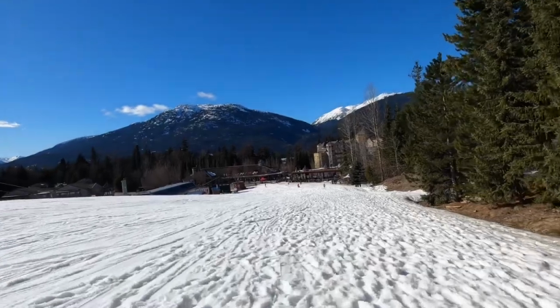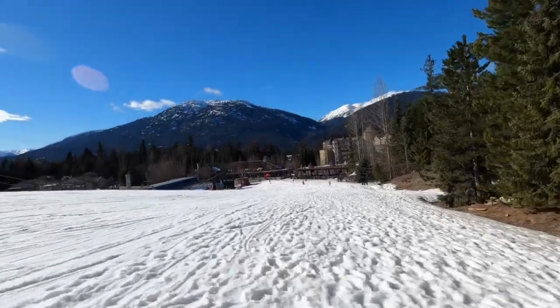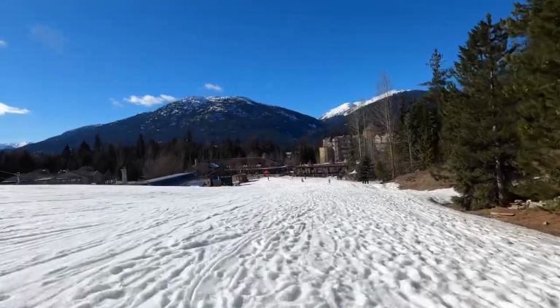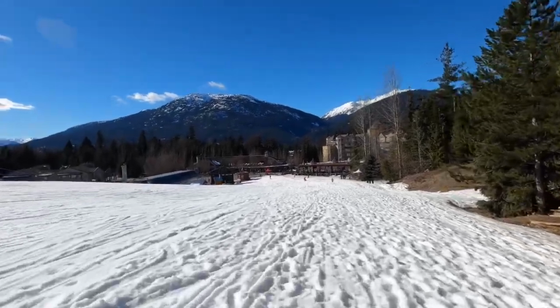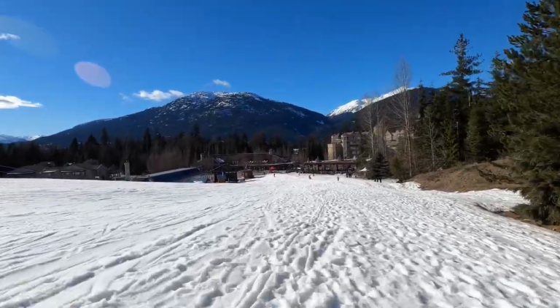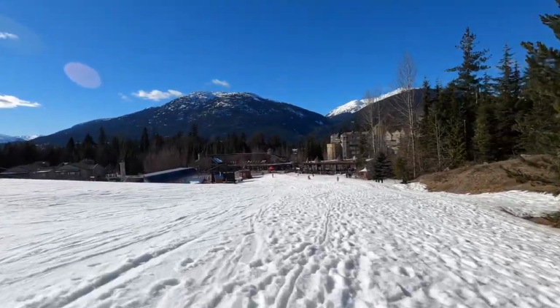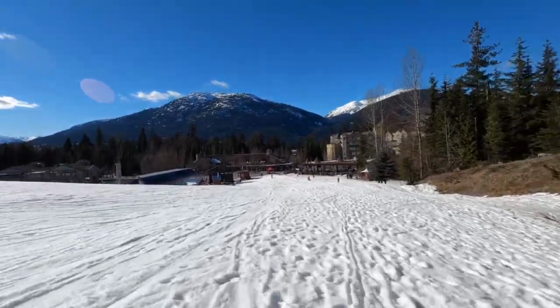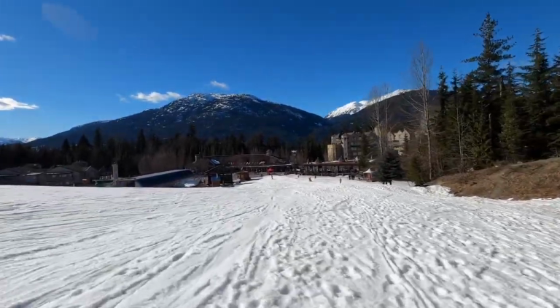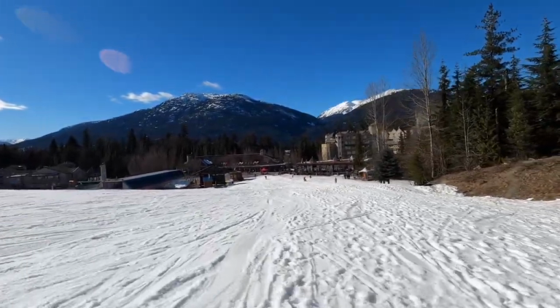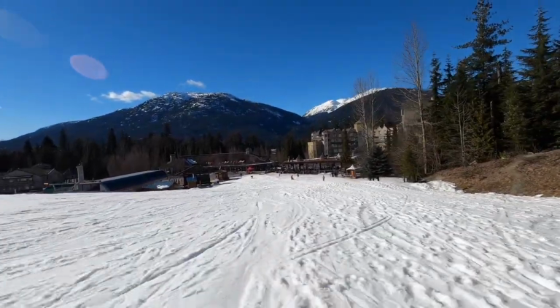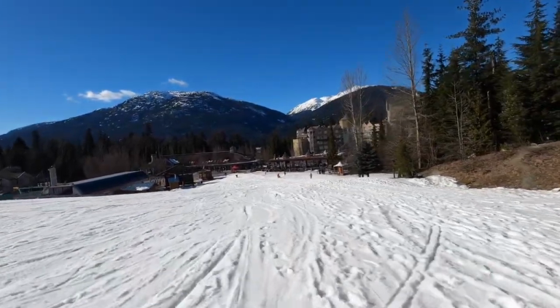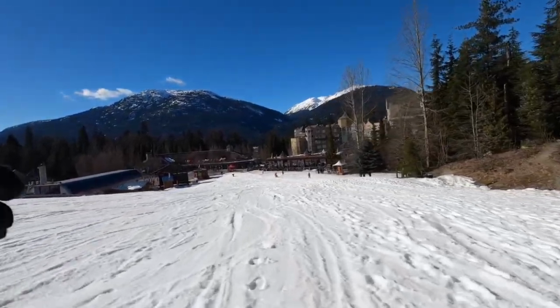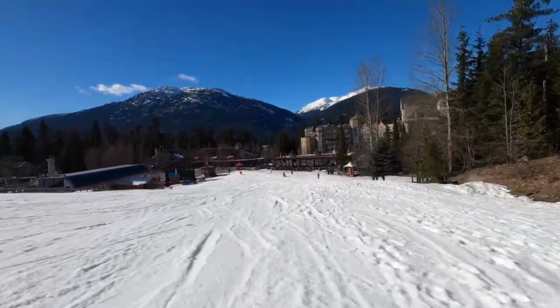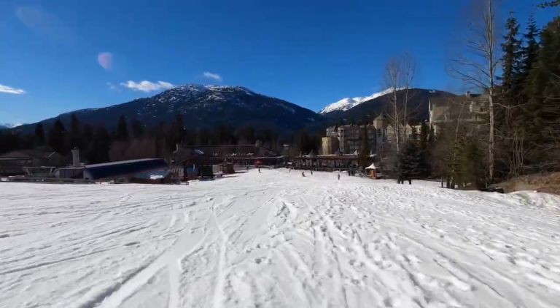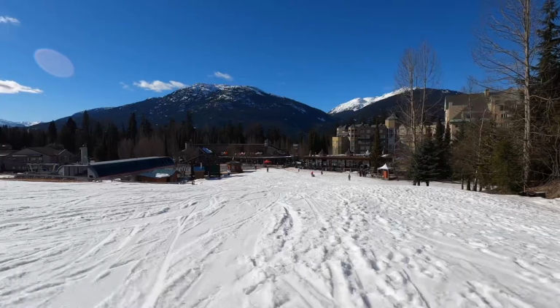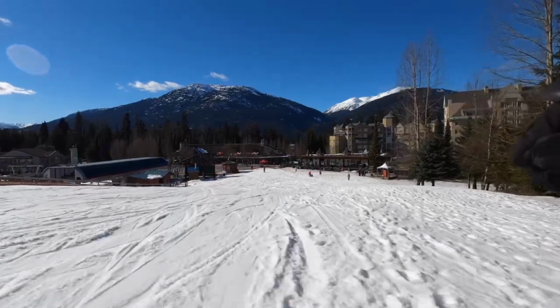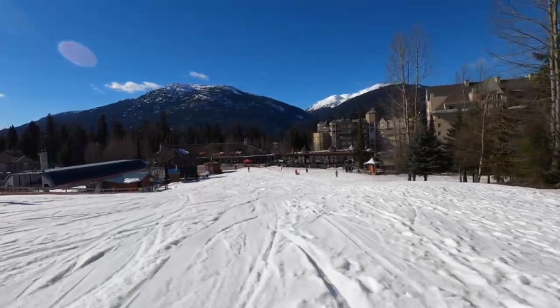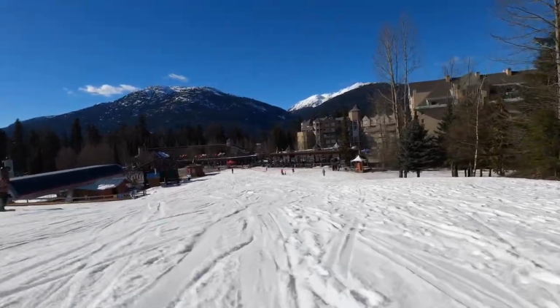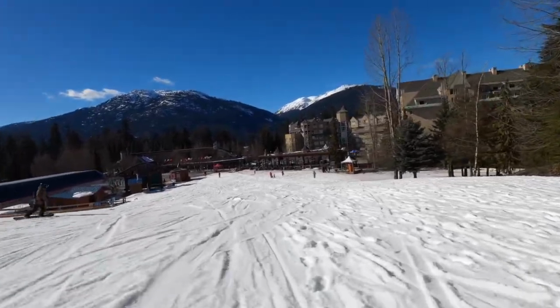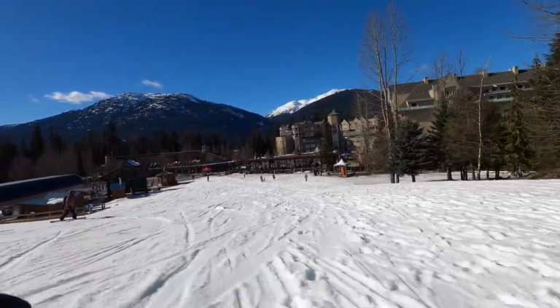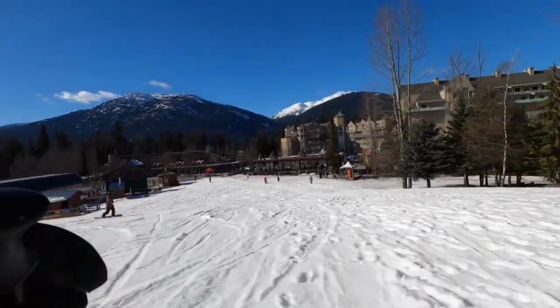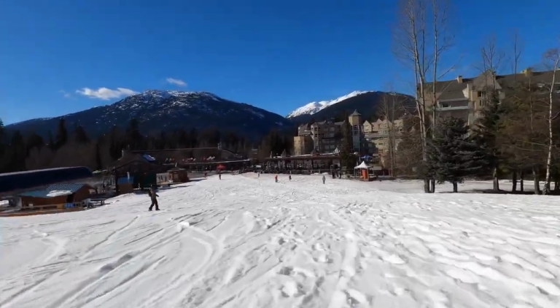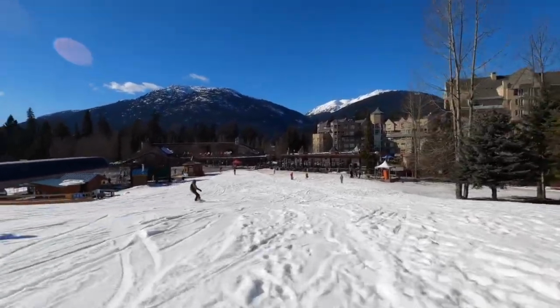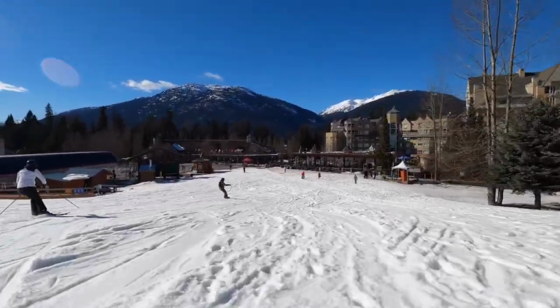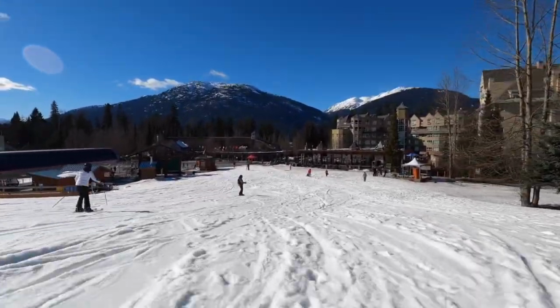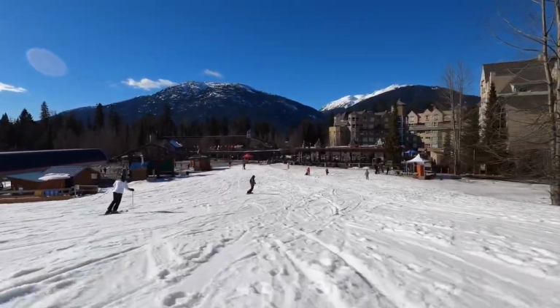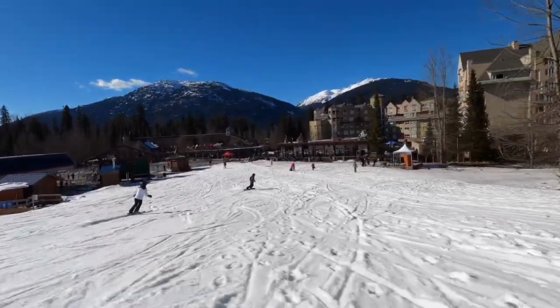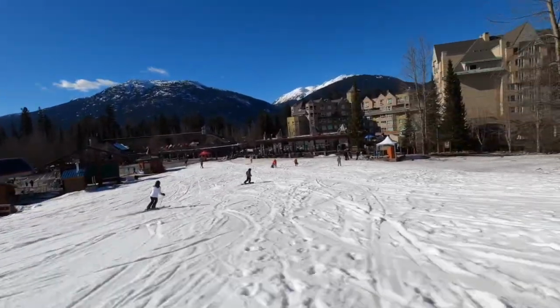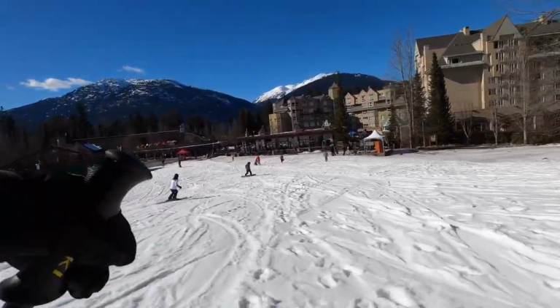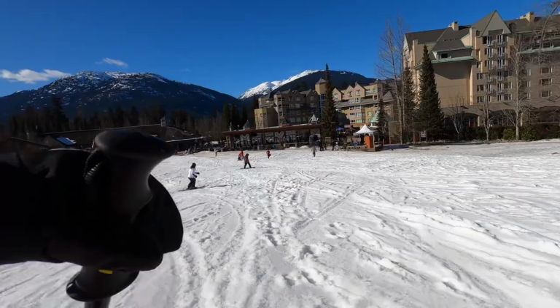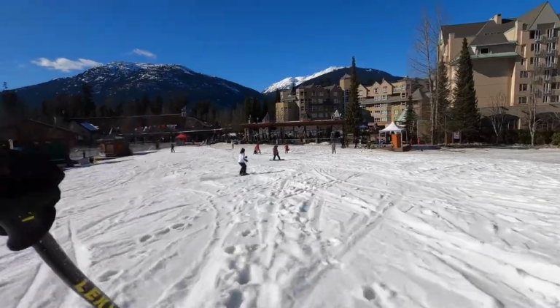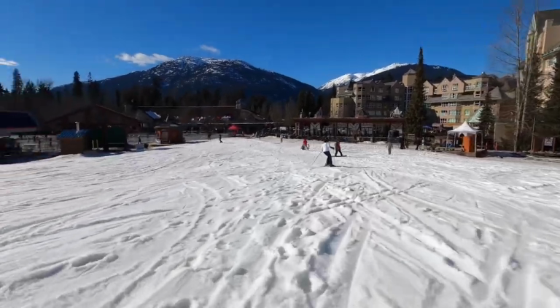In spring, the groomers on Blackcomb Mountain do an excellent job of moving snow around to provide a strip of snow so that the property's slopeside can be ski-in, ski-out regardless of the spring melt.